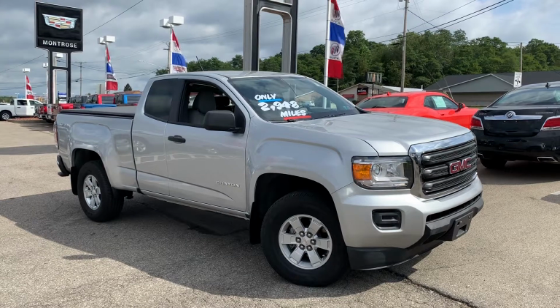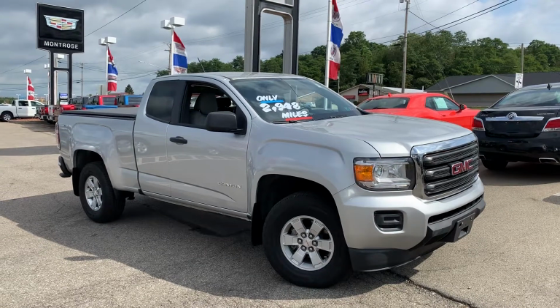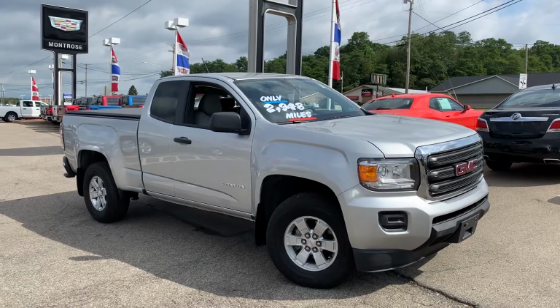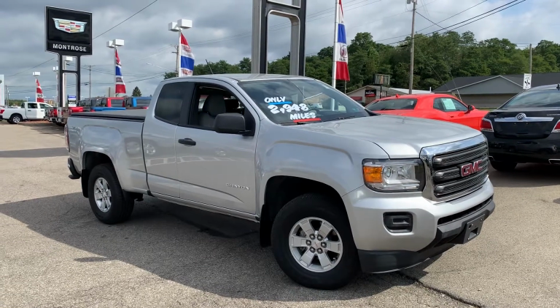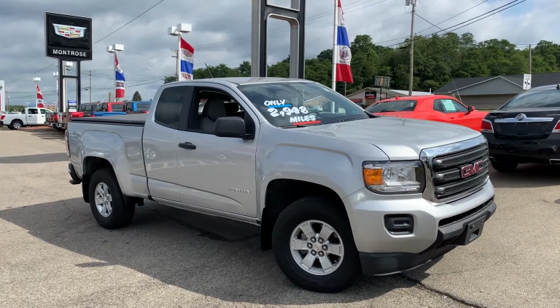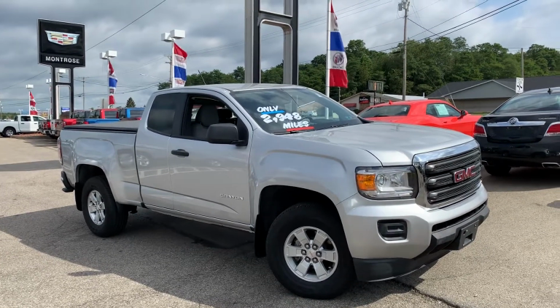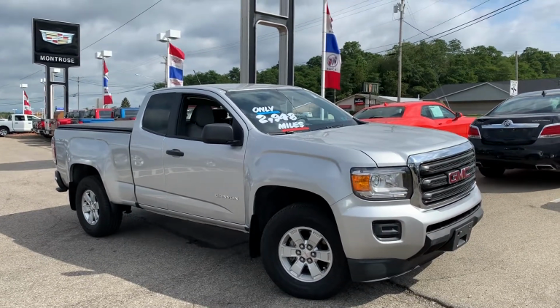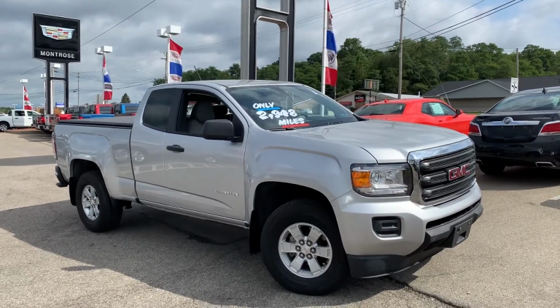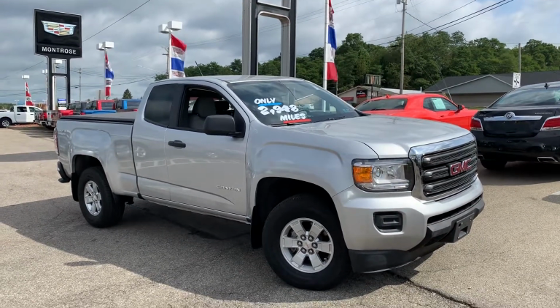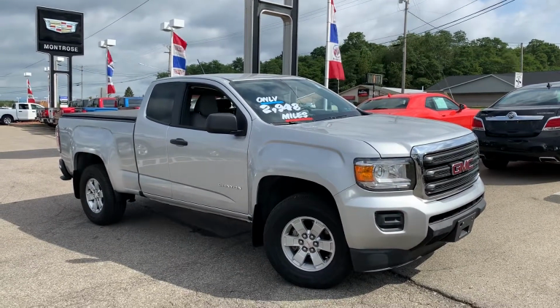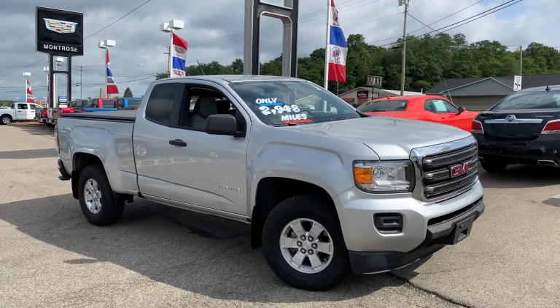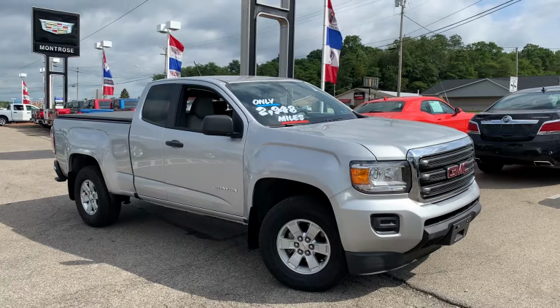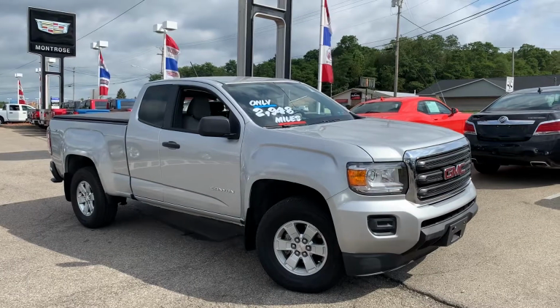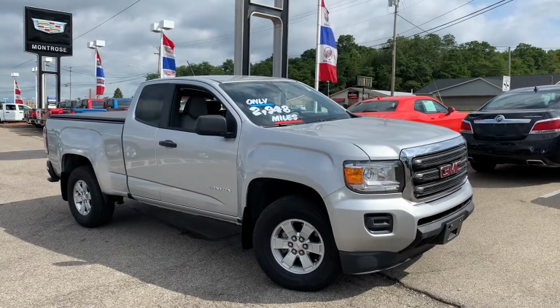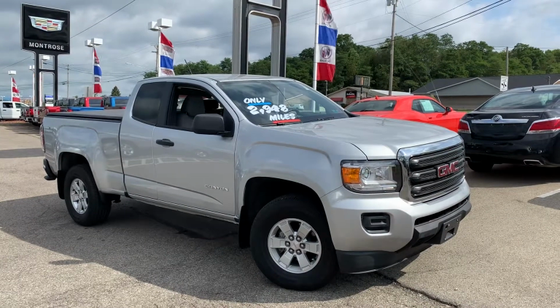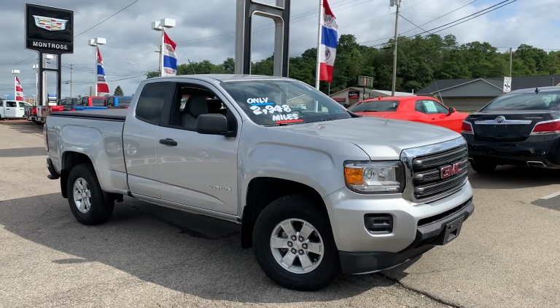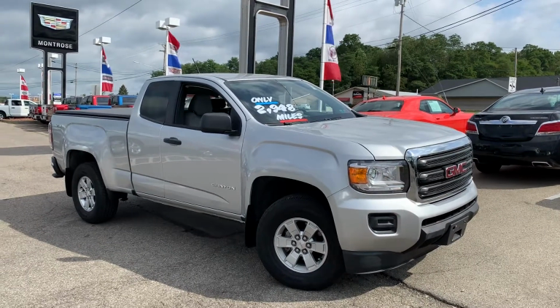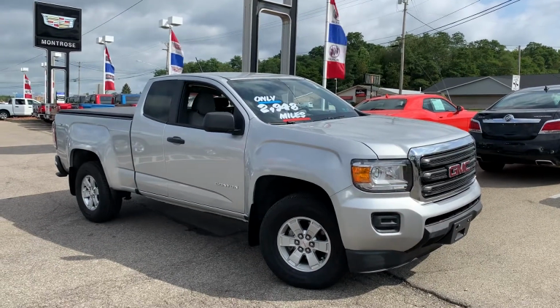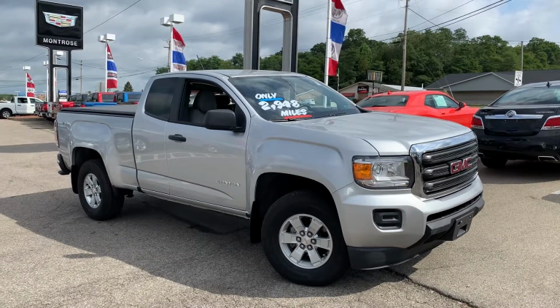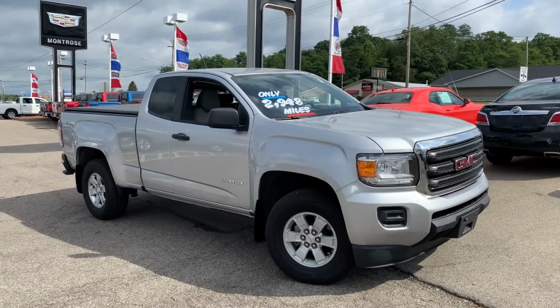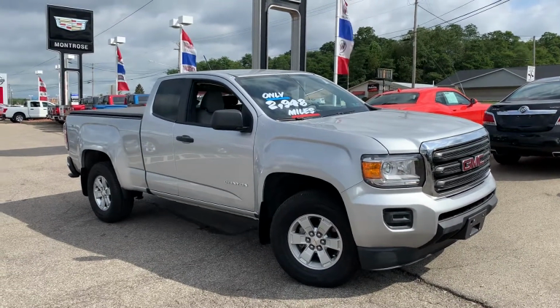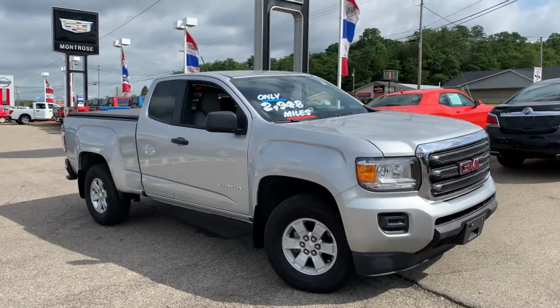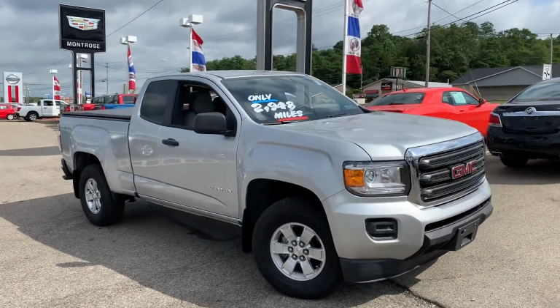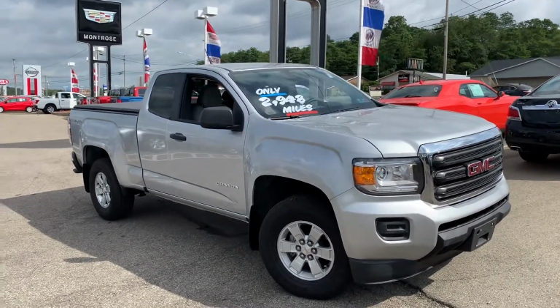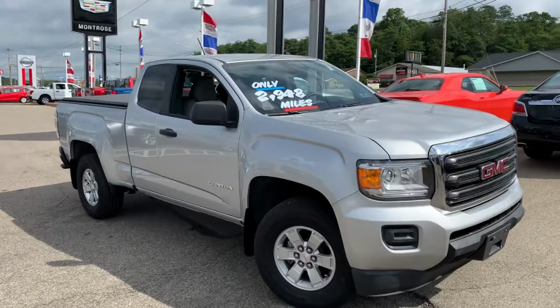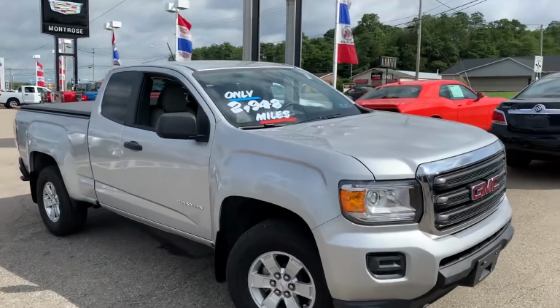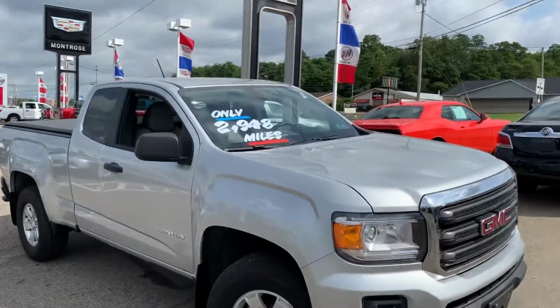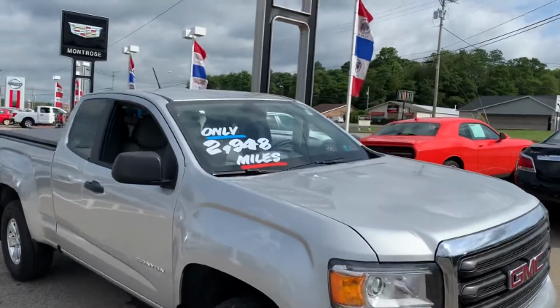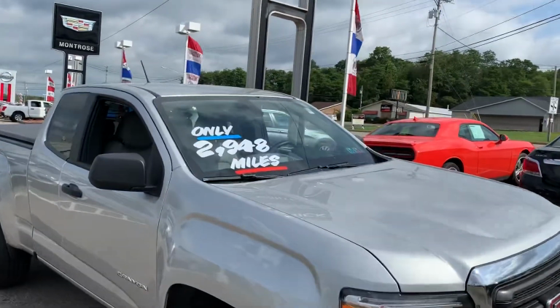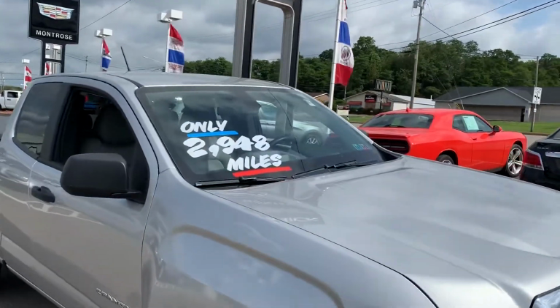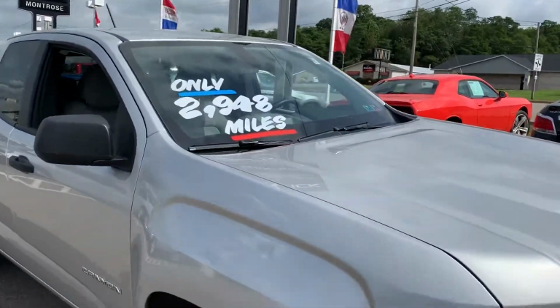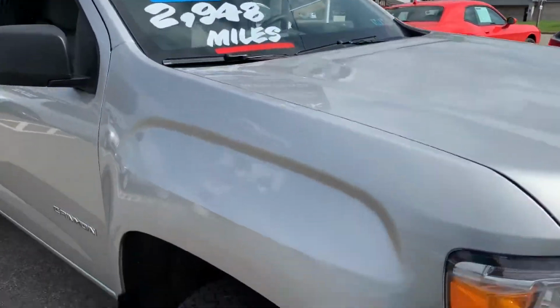Hey Andrew, Gage here from Montrose GM Superstore. Just want to take a quick video of the 2017 GMC Canyon that you're checking out. Very low miles, just about 3,000 miles here on the odometer.